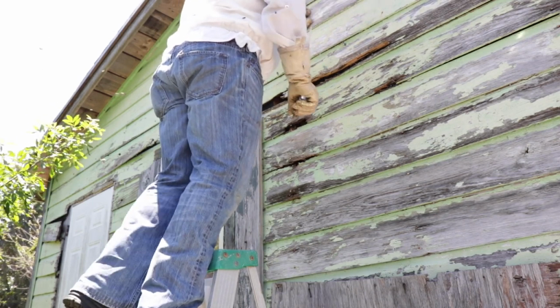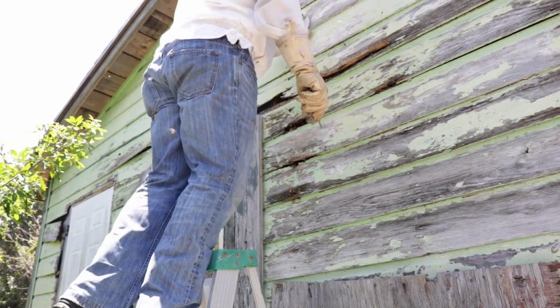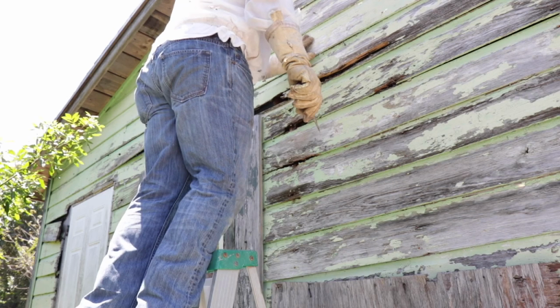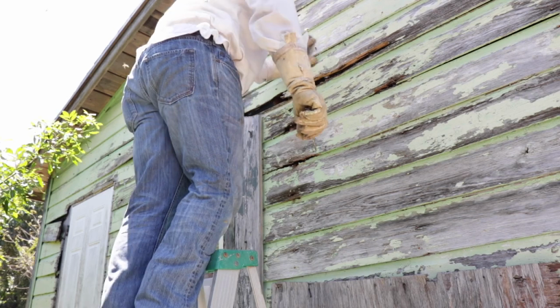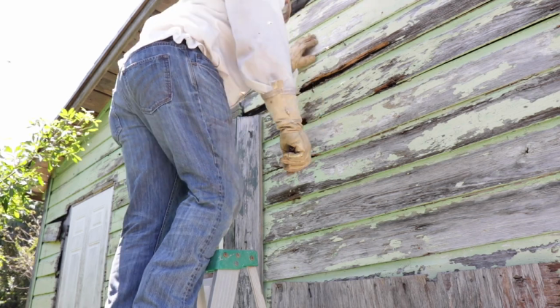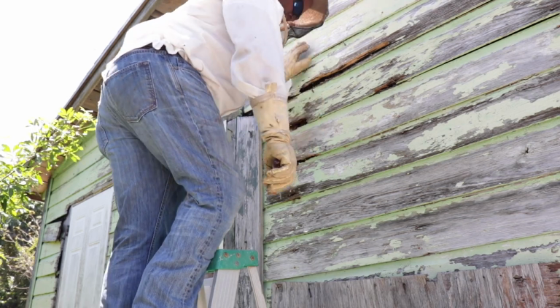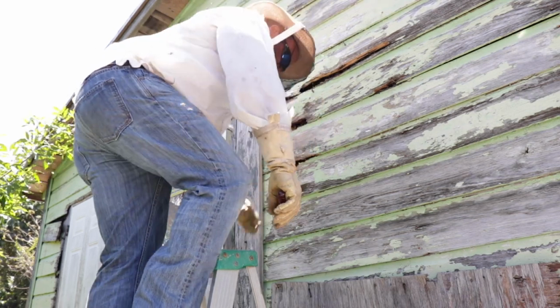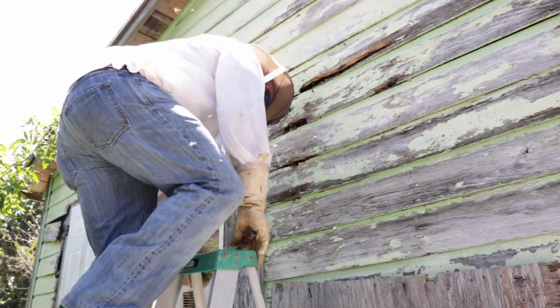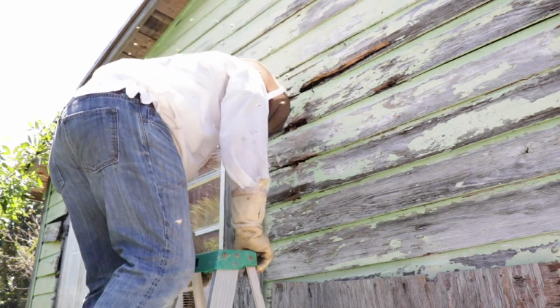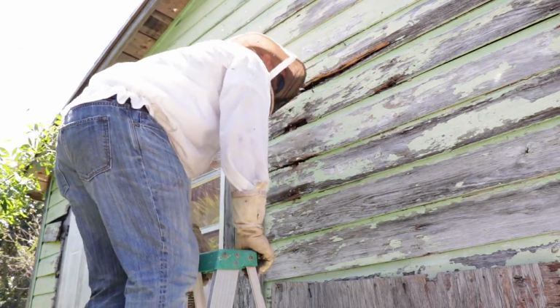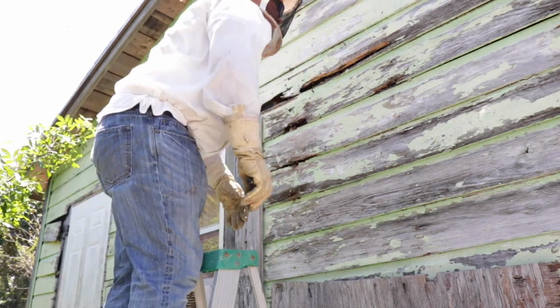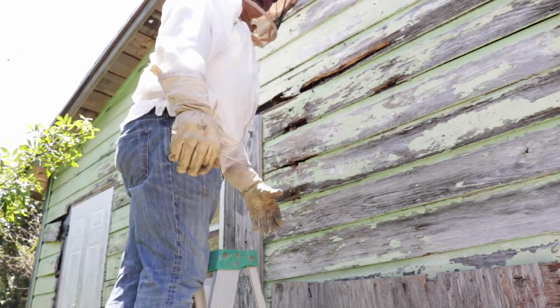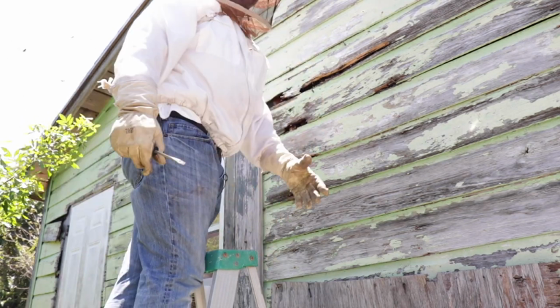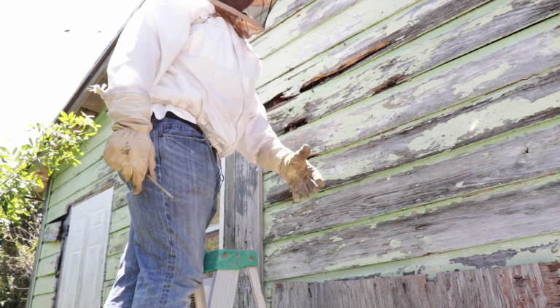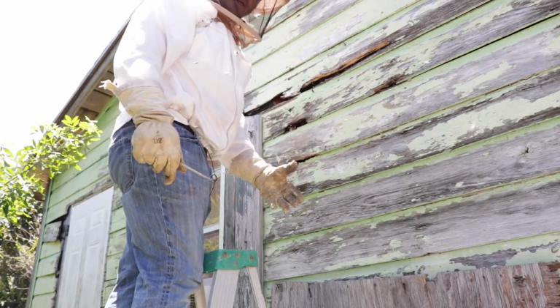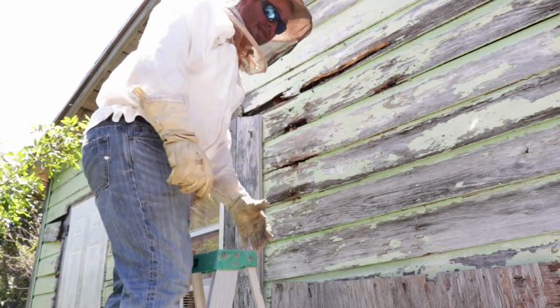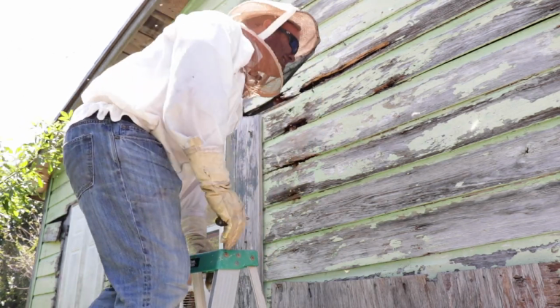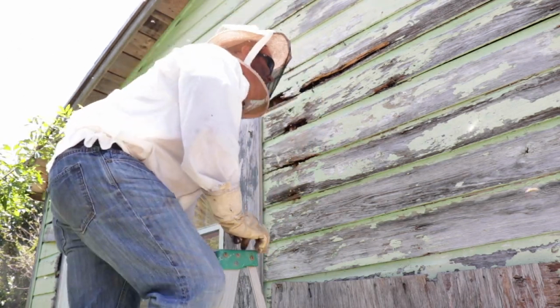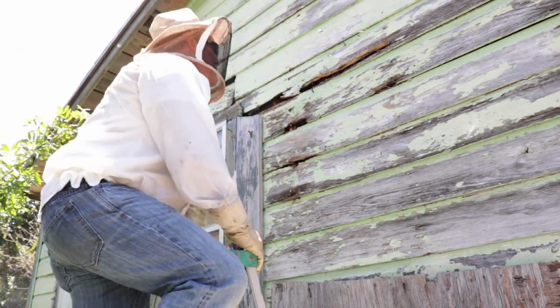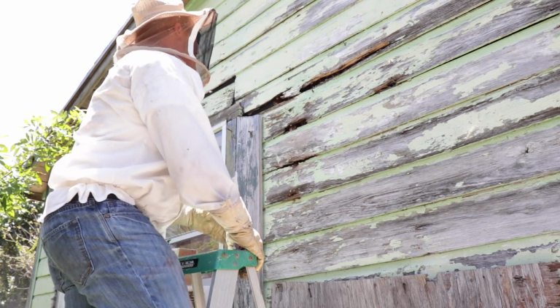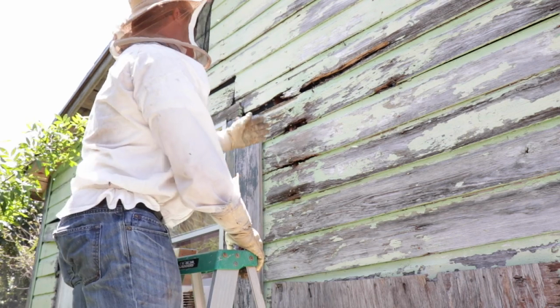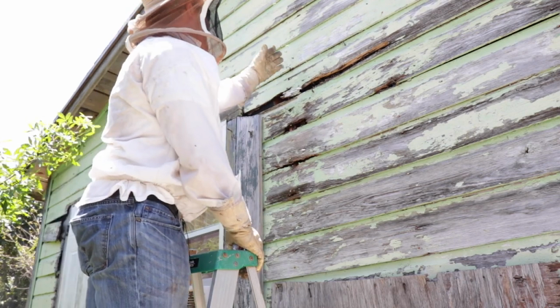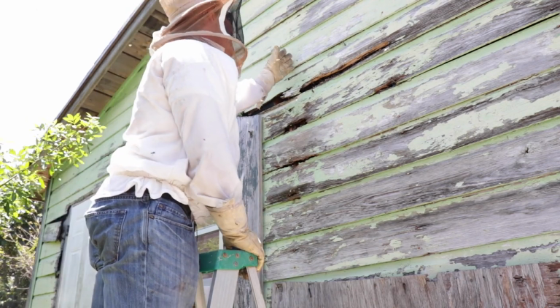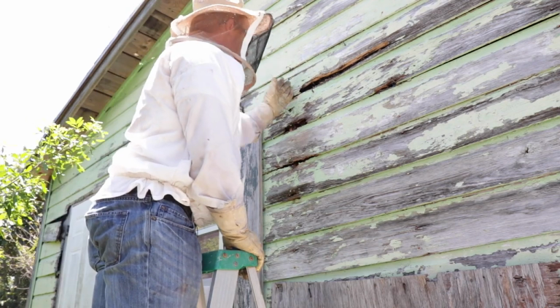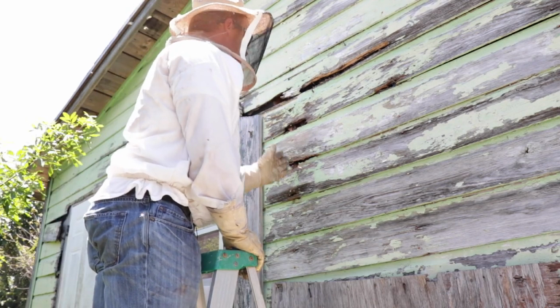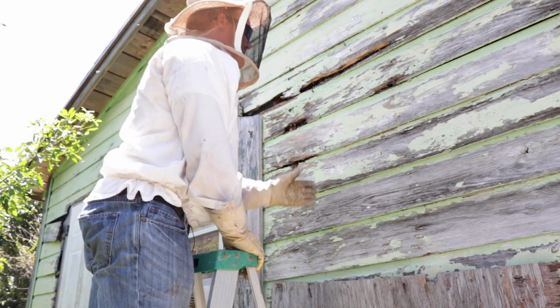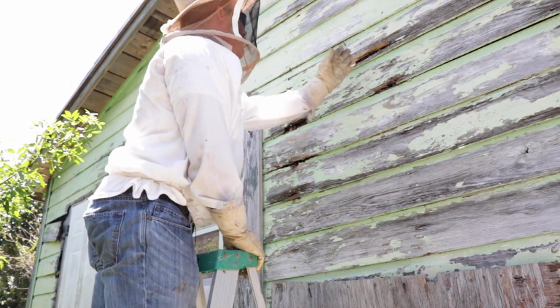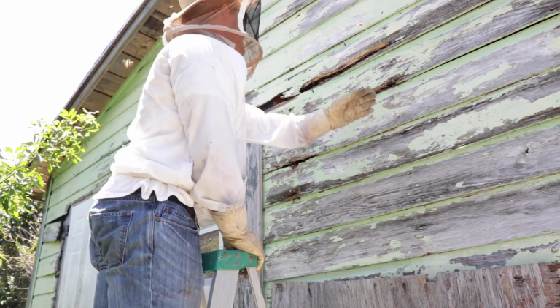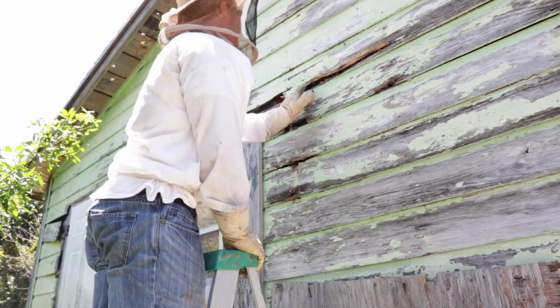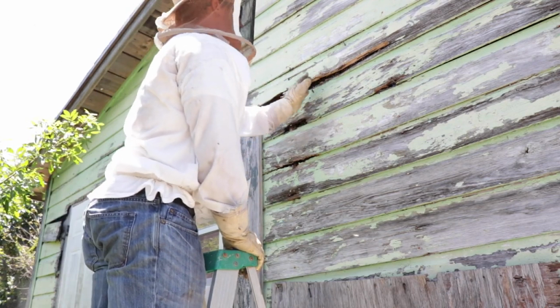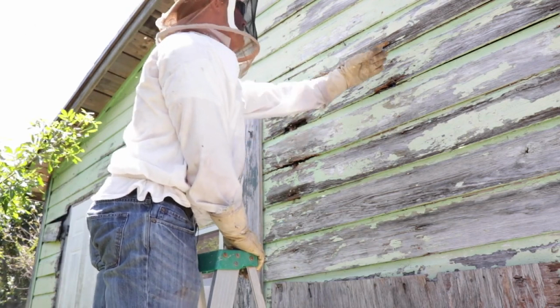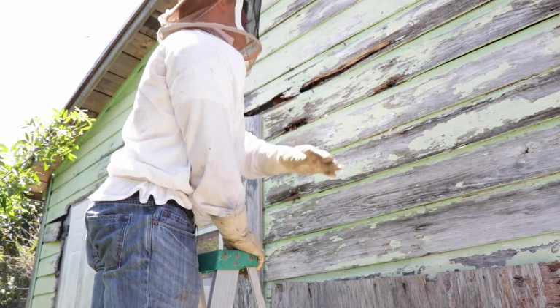All right, I'm going to get the saw and start cutting. I think I'm going to cut all these panels out — I've got to cut them all the way across.